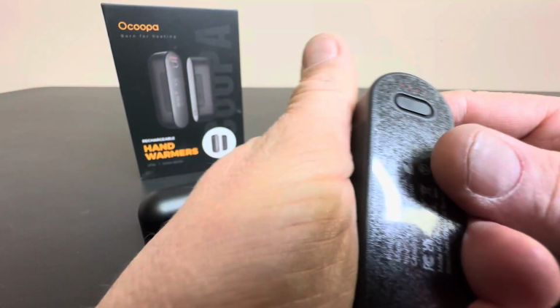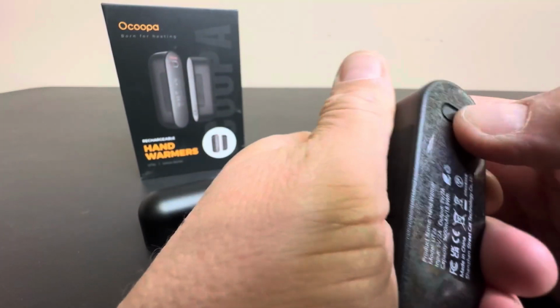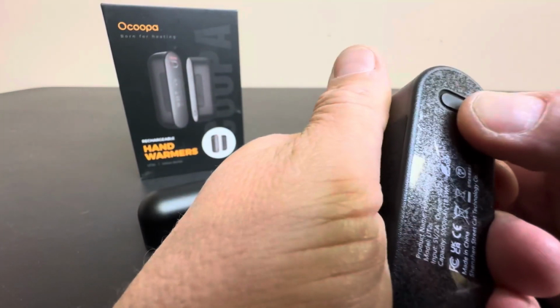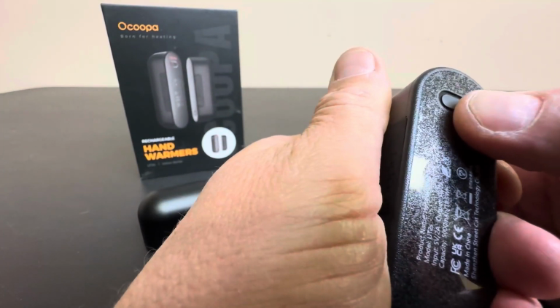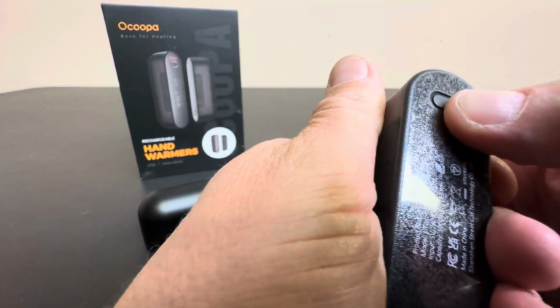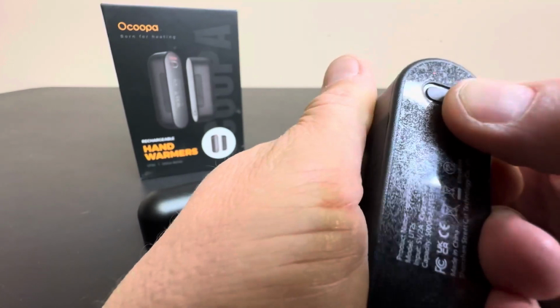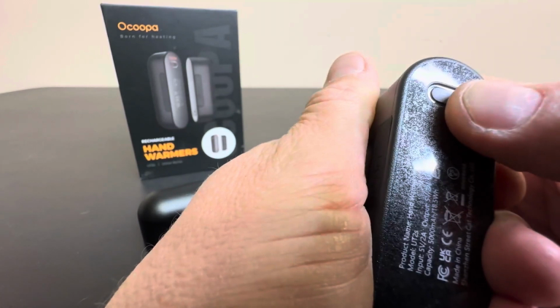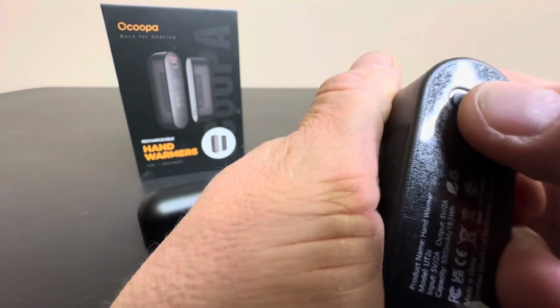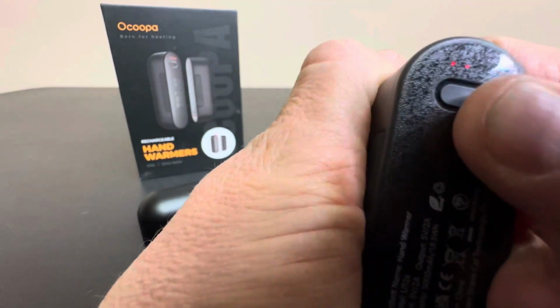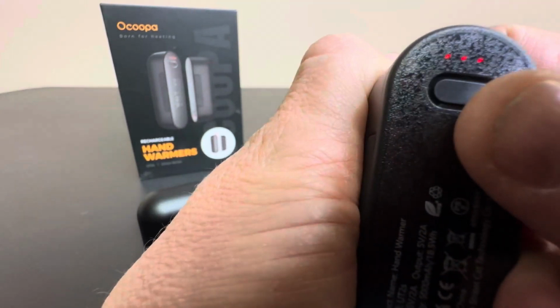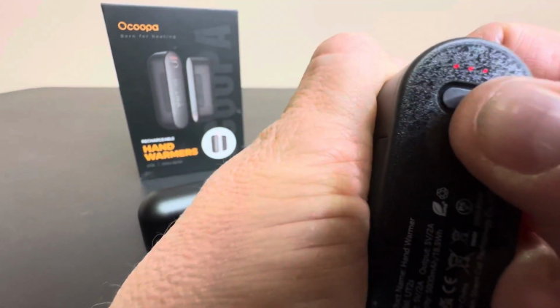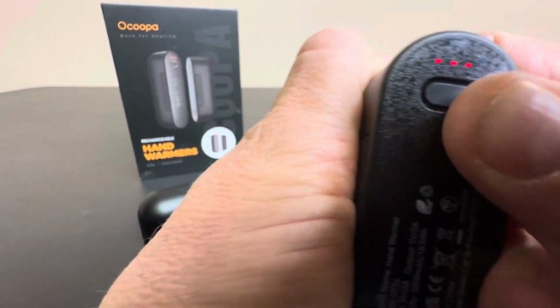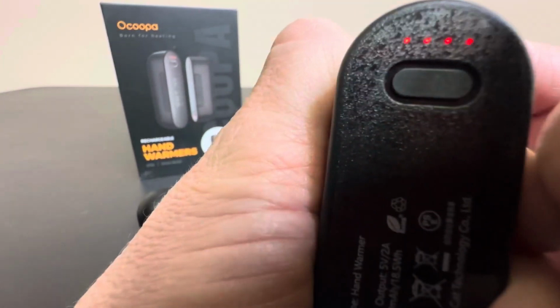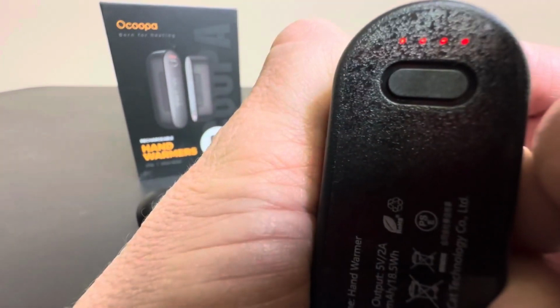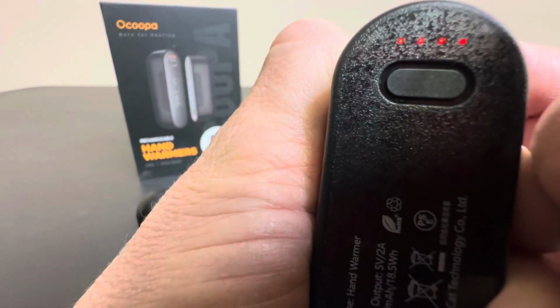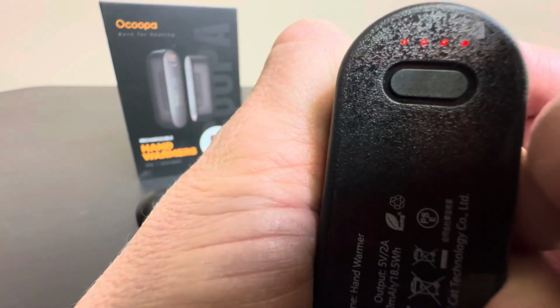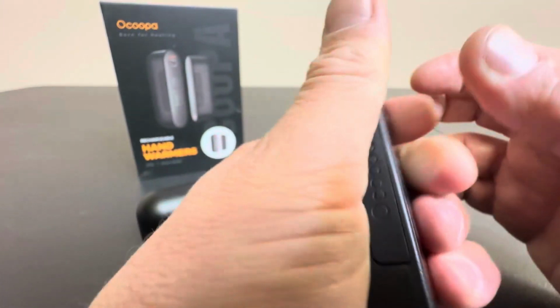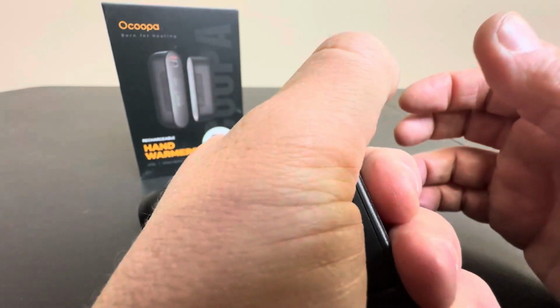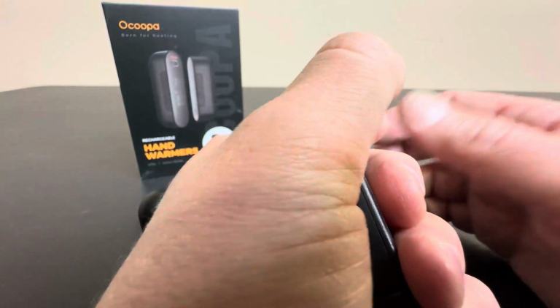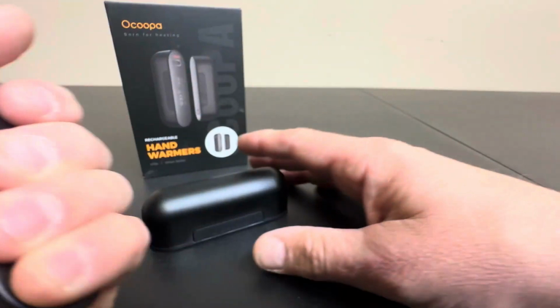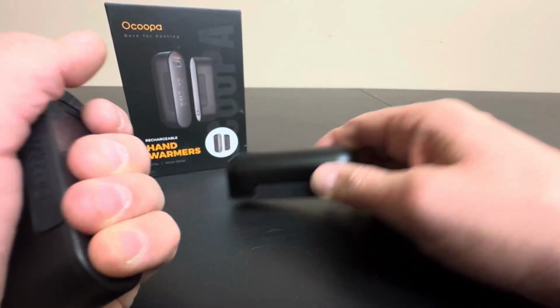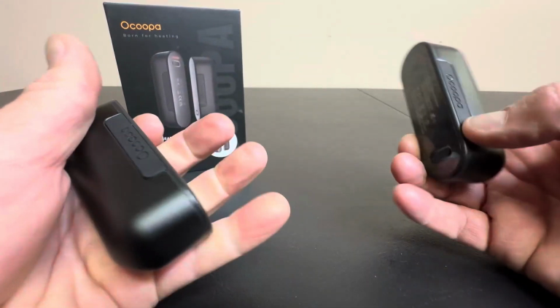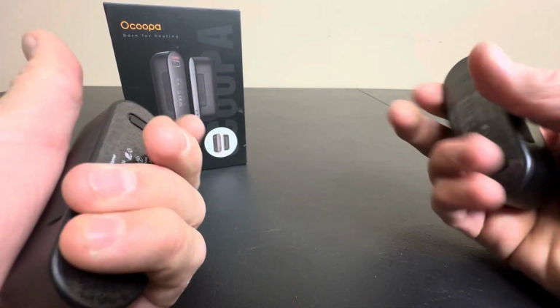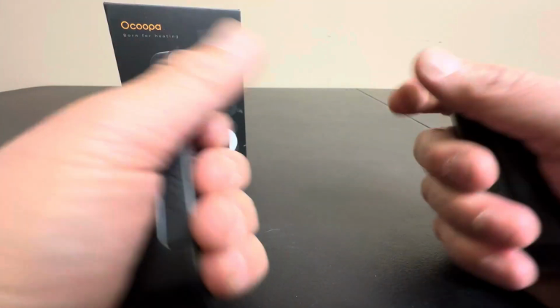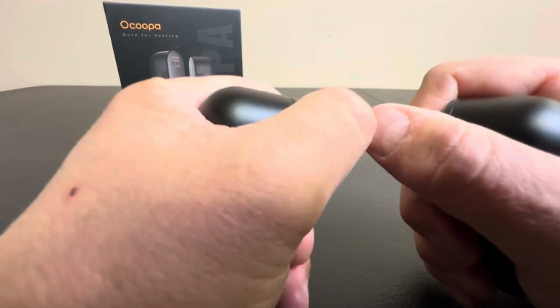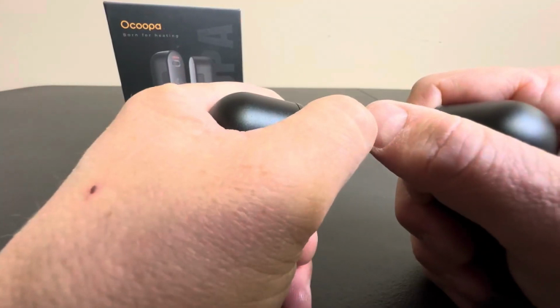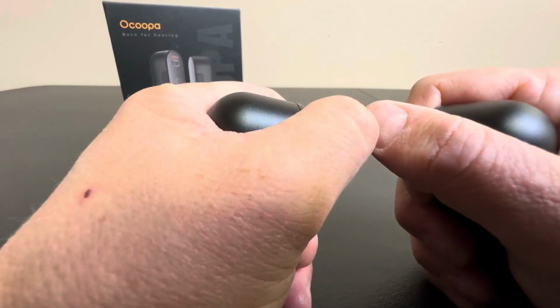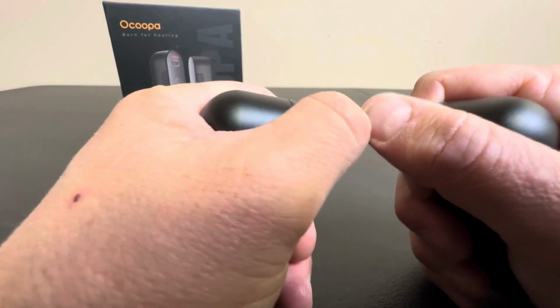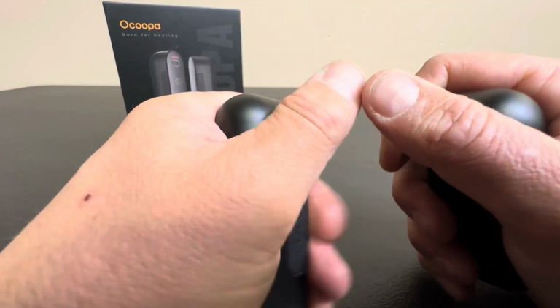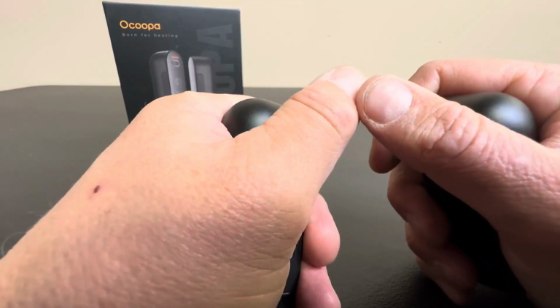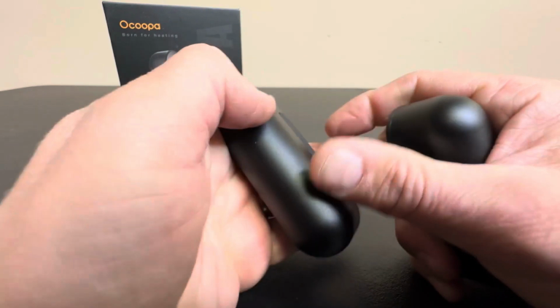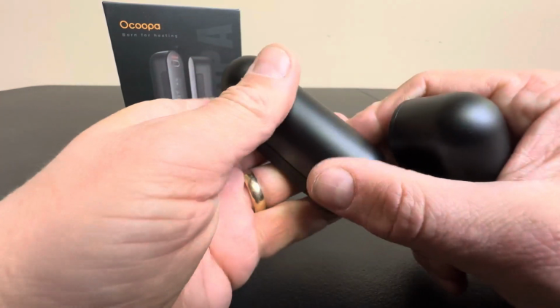You have a couple different settings right here, as far as how hot you want it to be — one through four. Four feels really nice. And you have two of these, and you can put them in your pockets. The great thing about these is they're rechargeable.